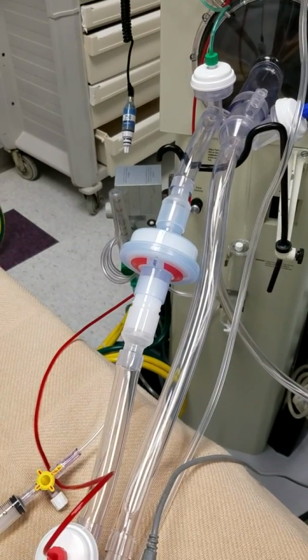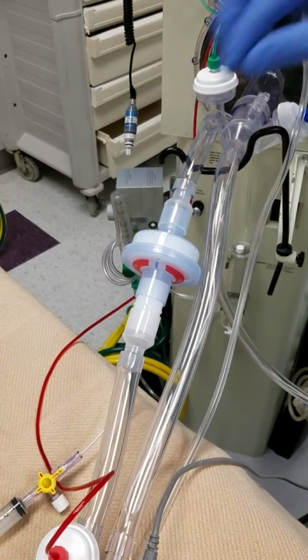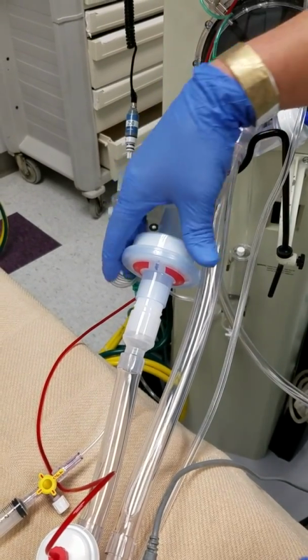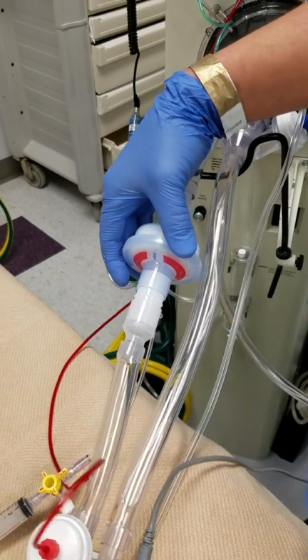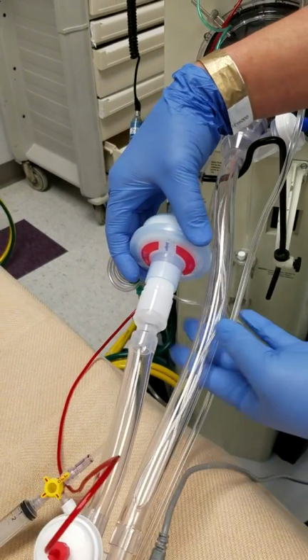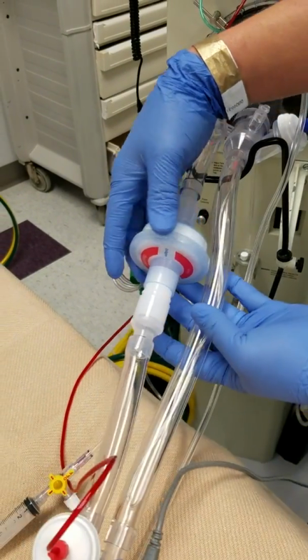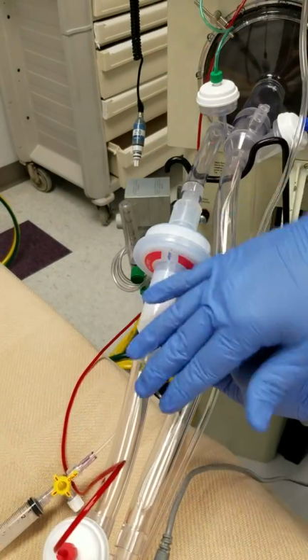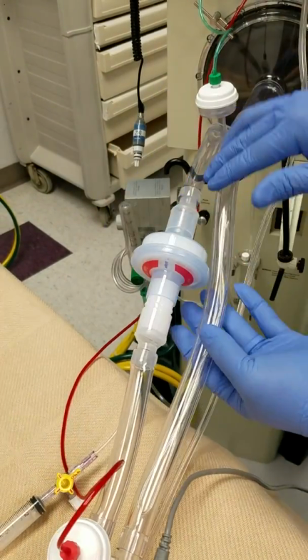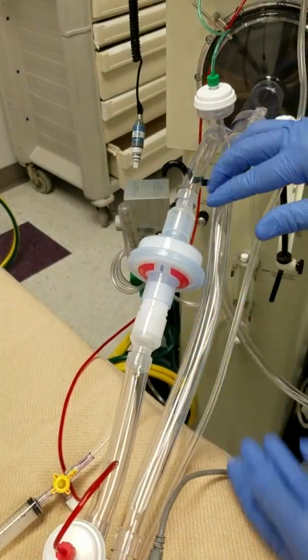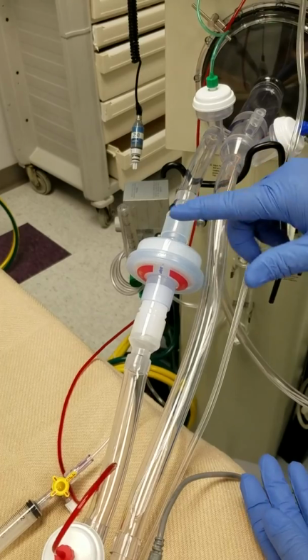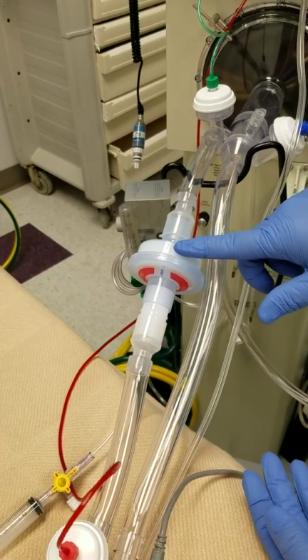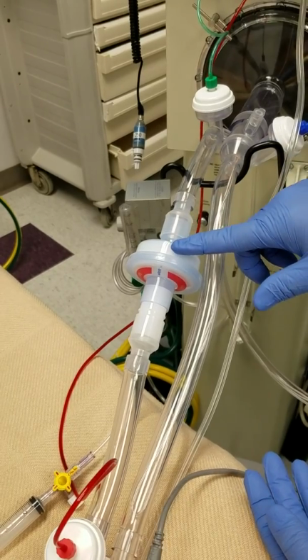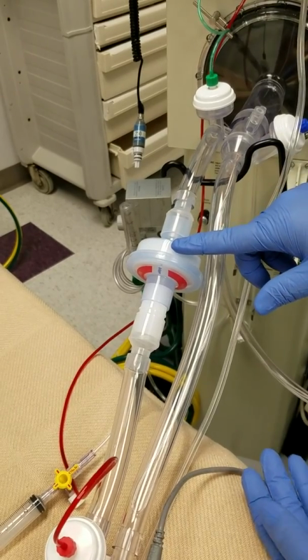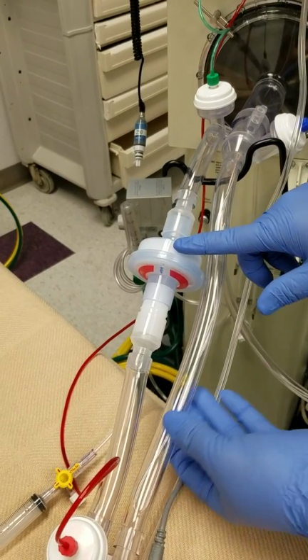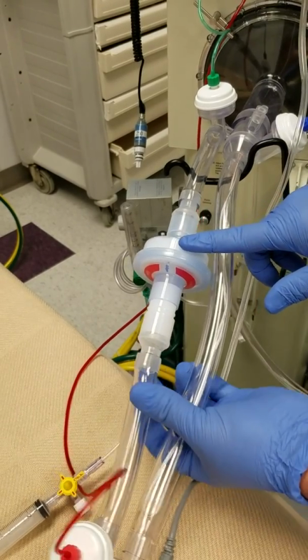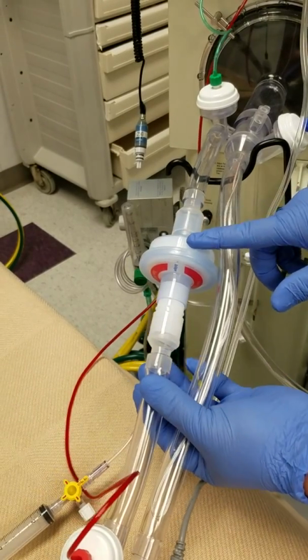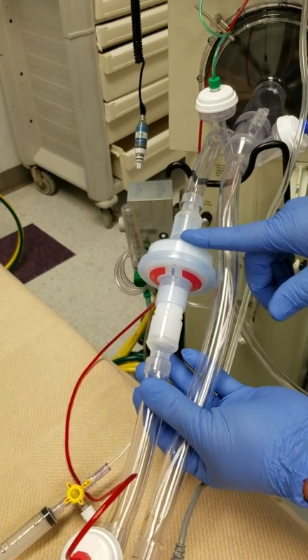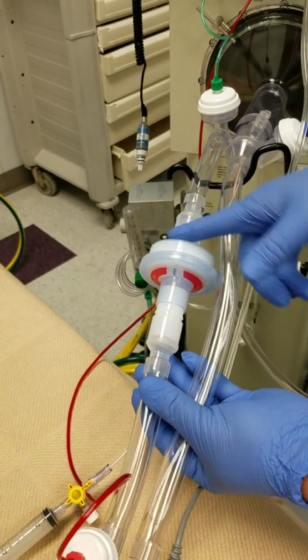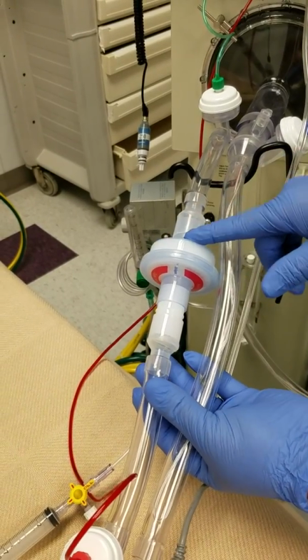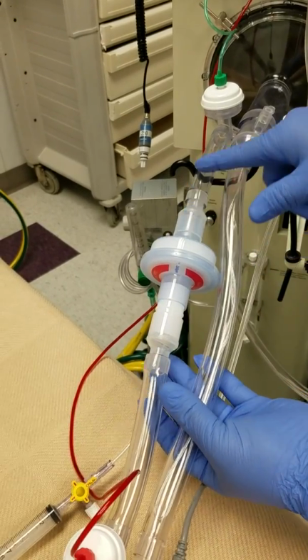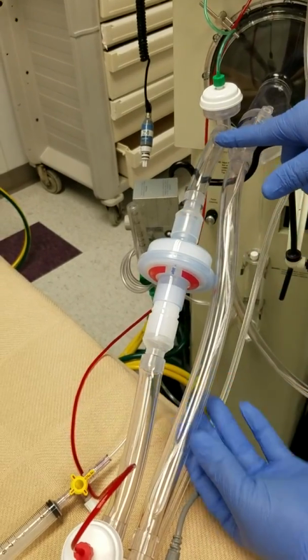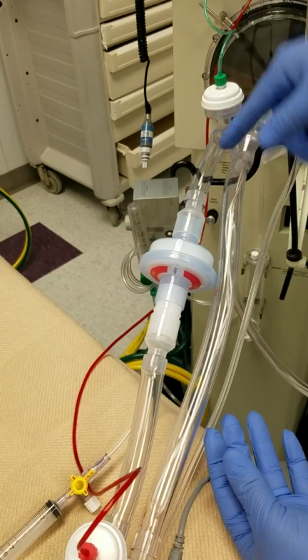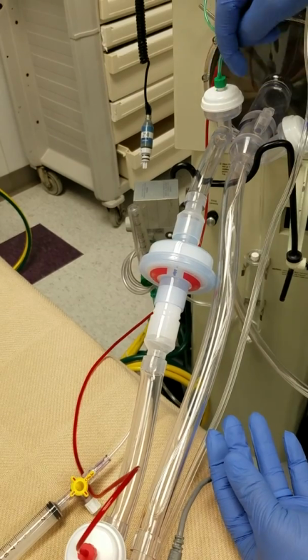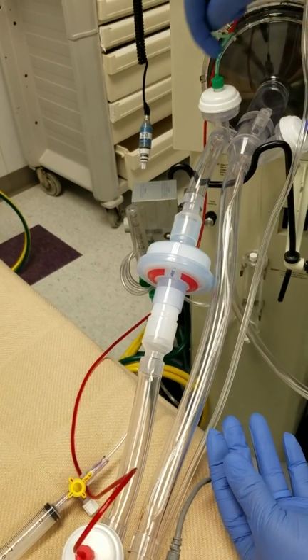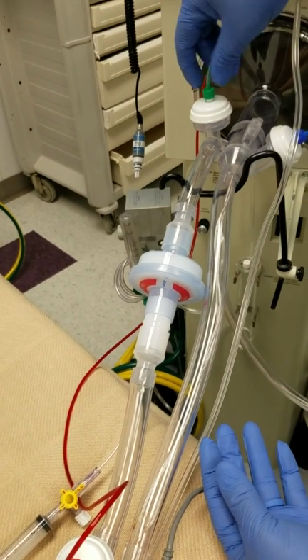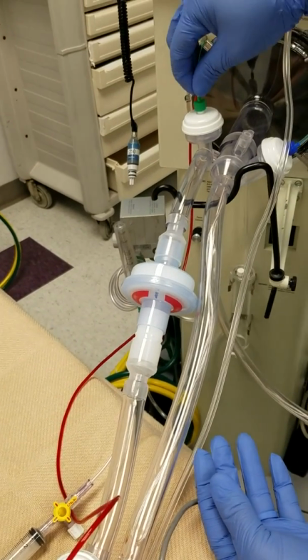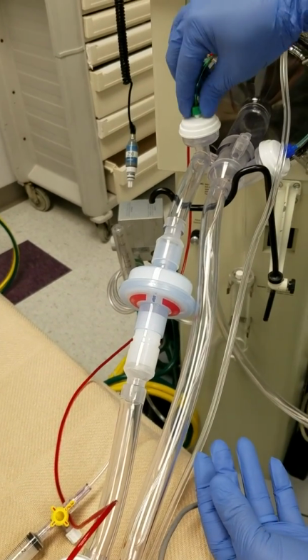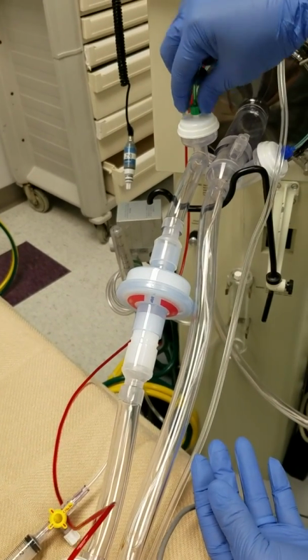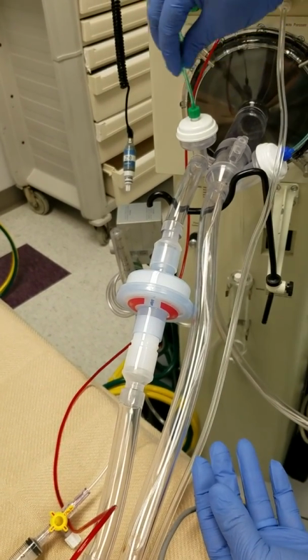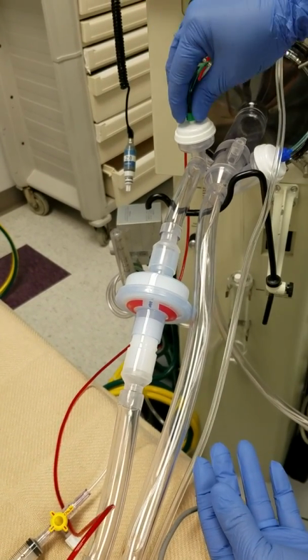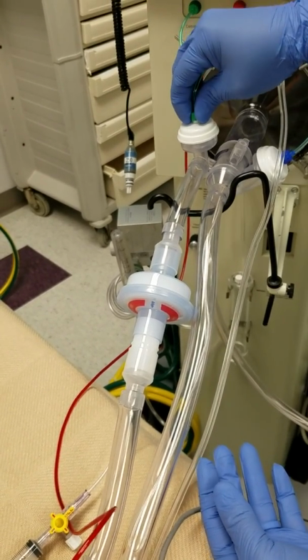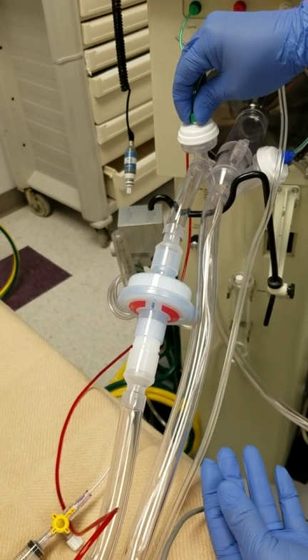Now you actually have a filter in that will filter out all the virus, bacteria, and you should not worry about the control cap mushroom.